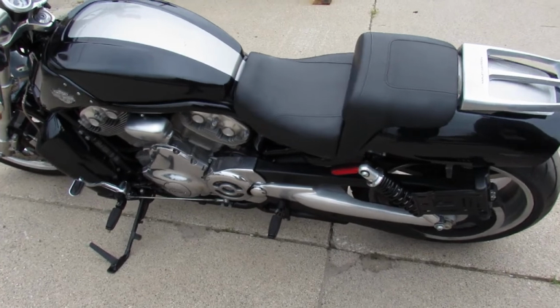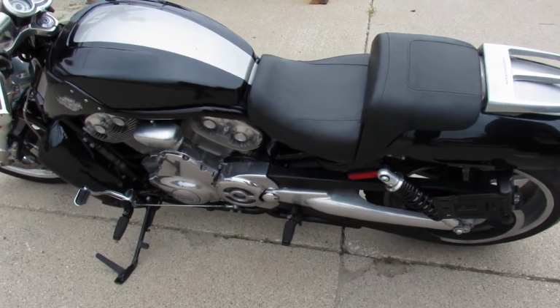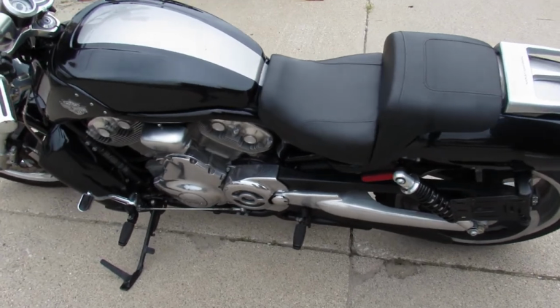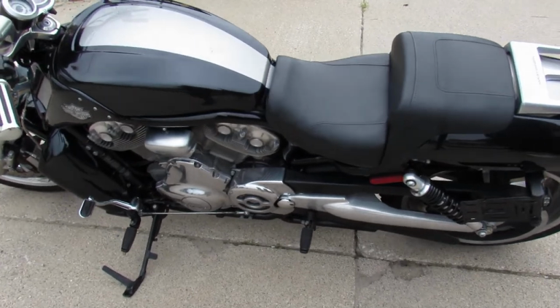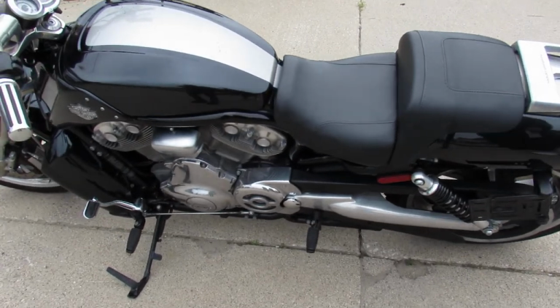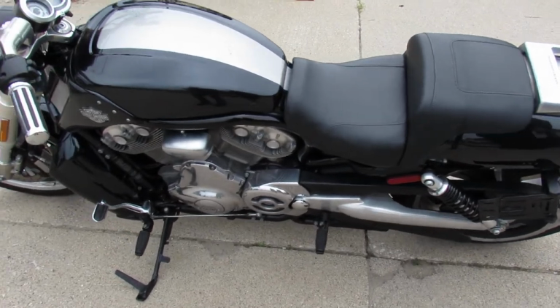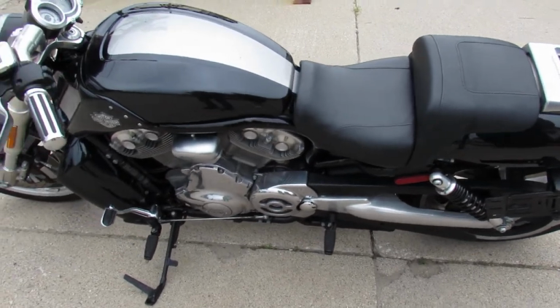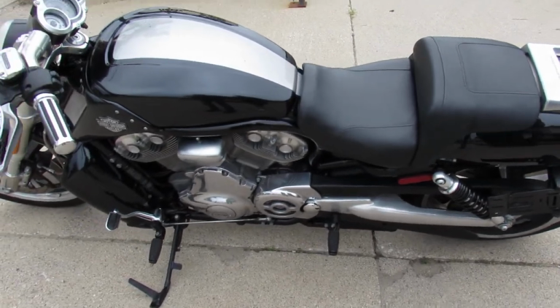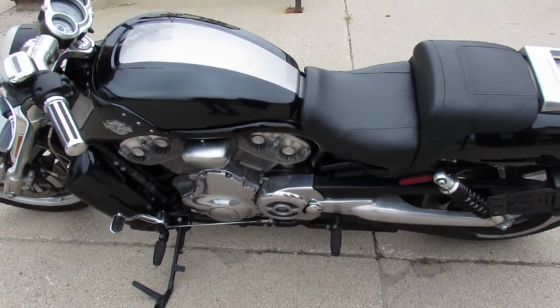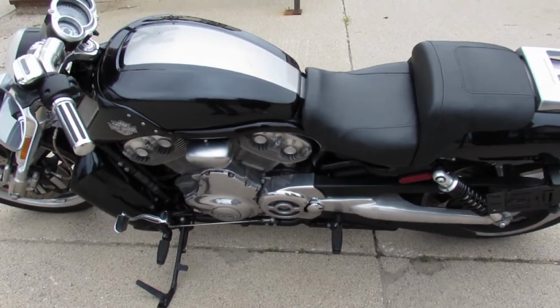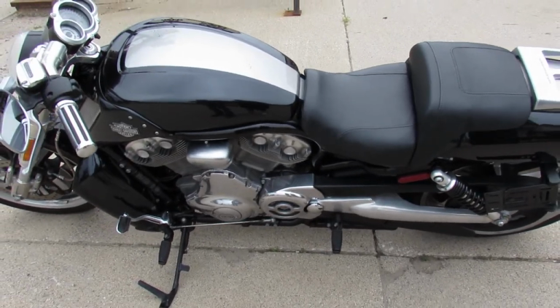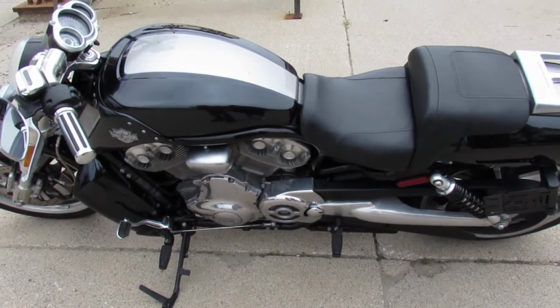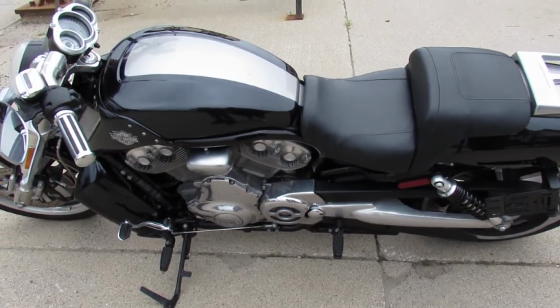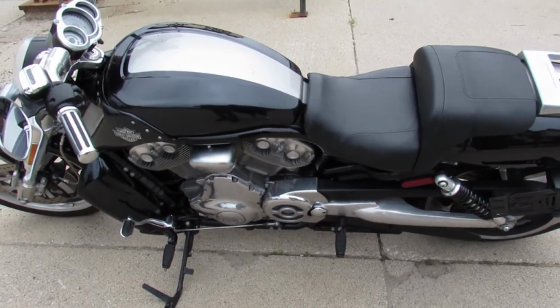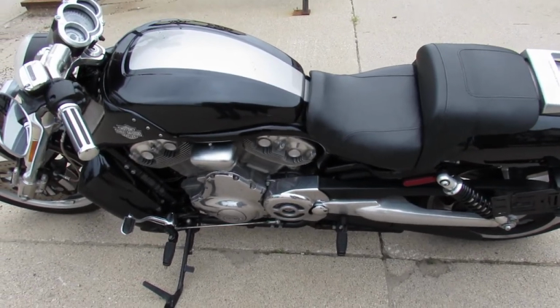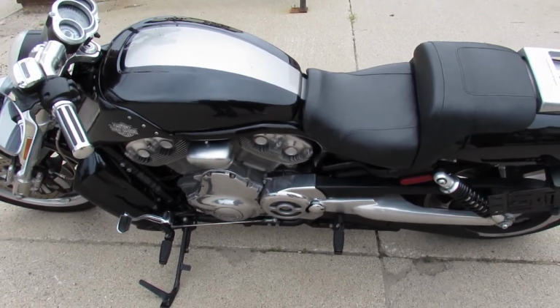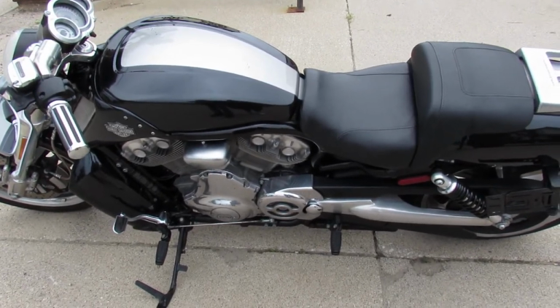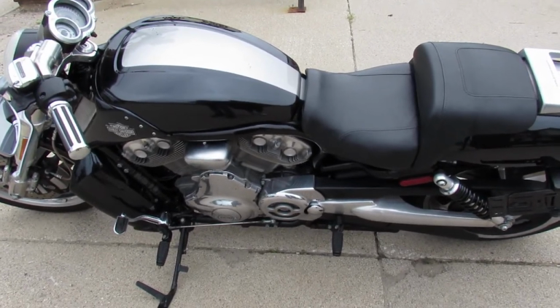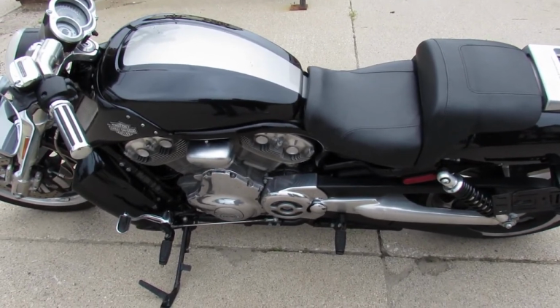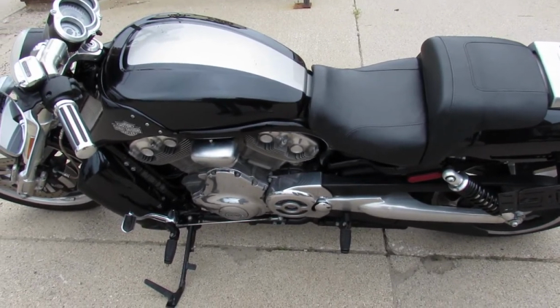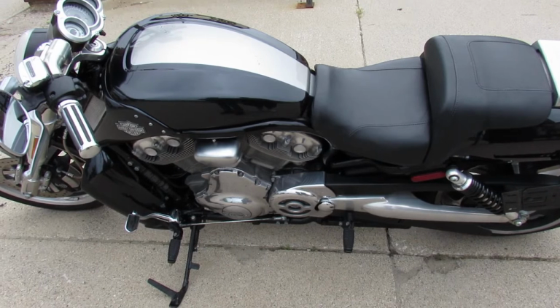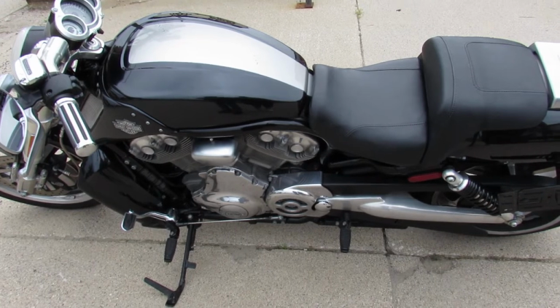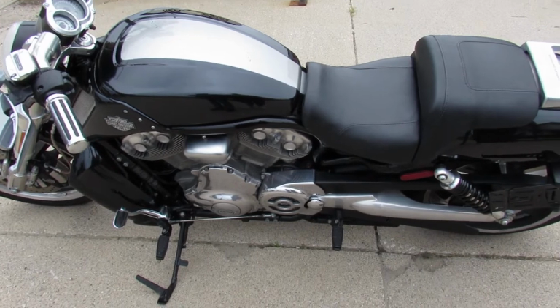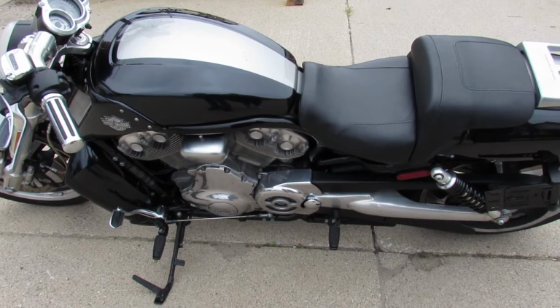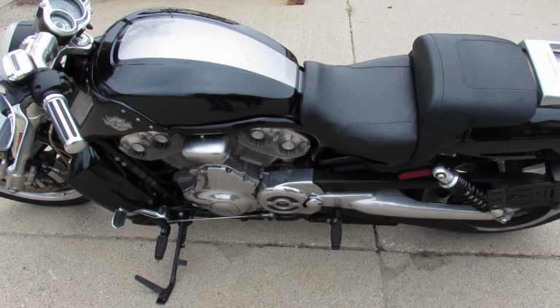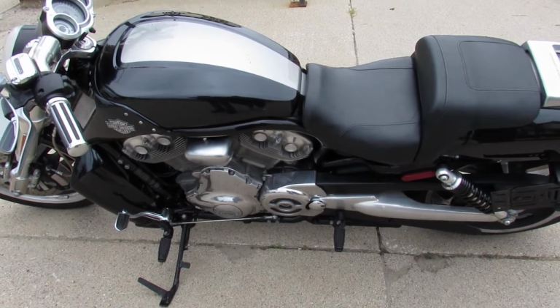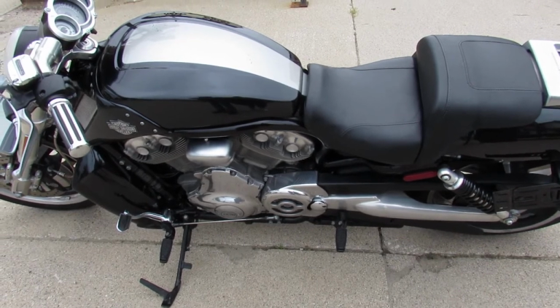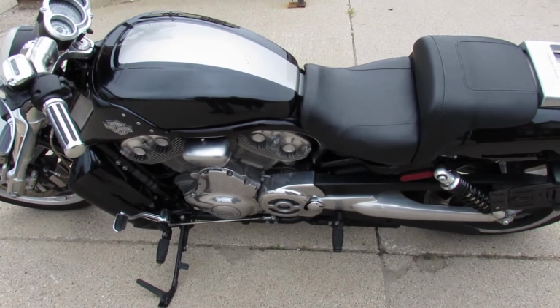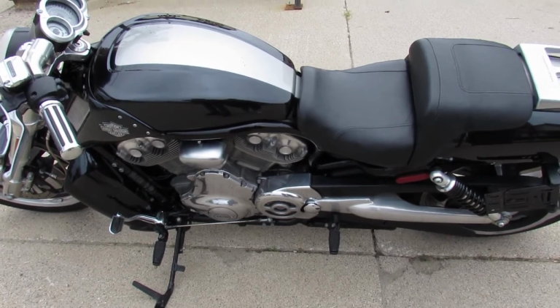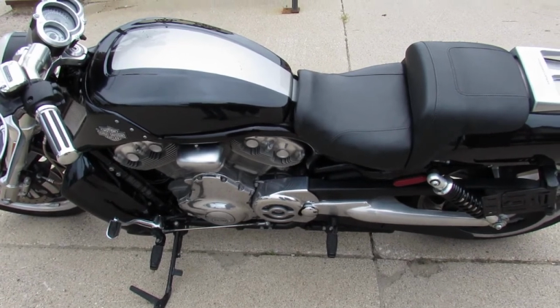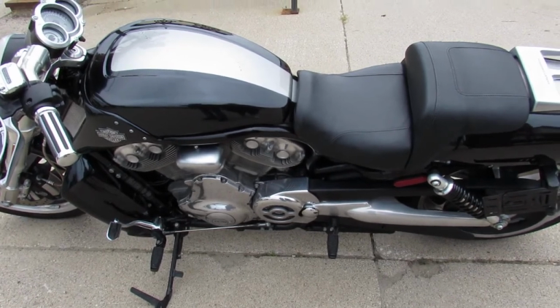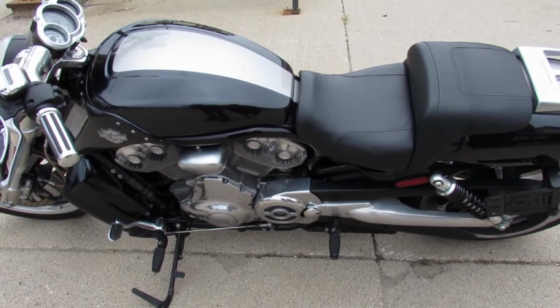Got guaranteed financing, leasing programs, layaway programs. Your trades are always welcome. Give us a call, we'll get it done. 810-648-9500.